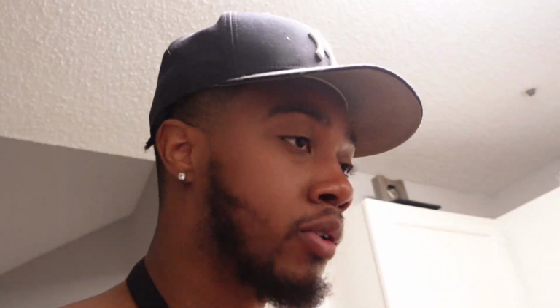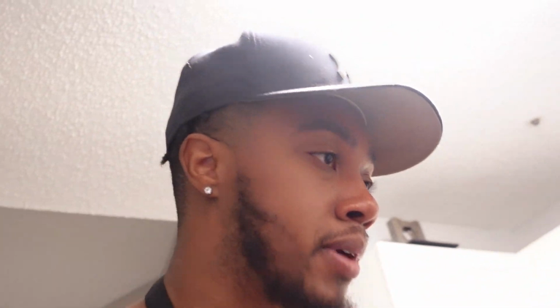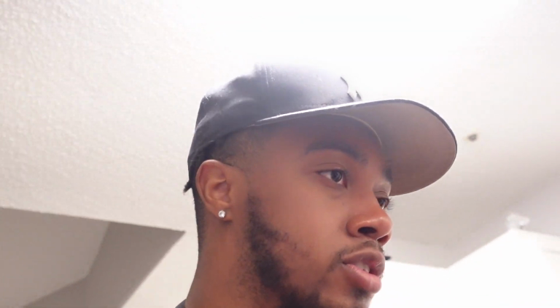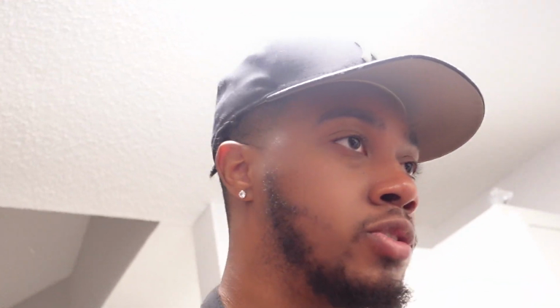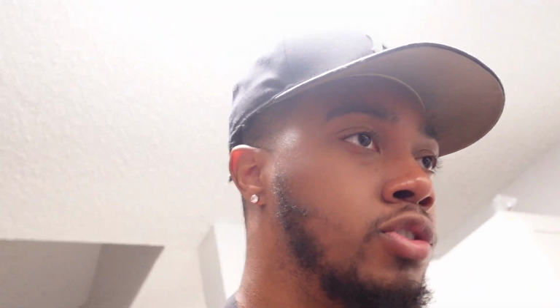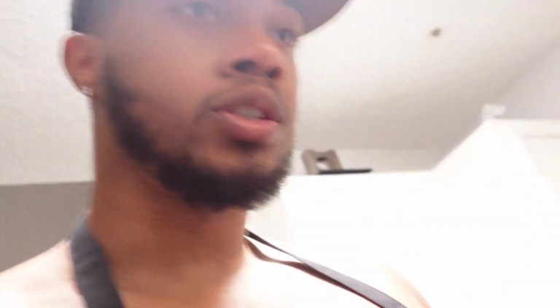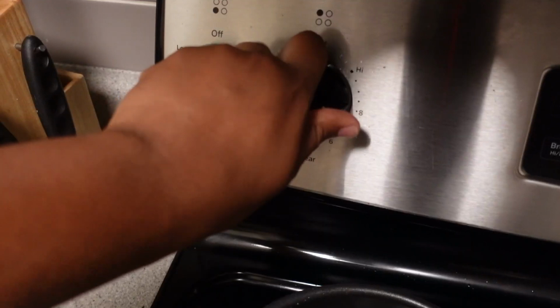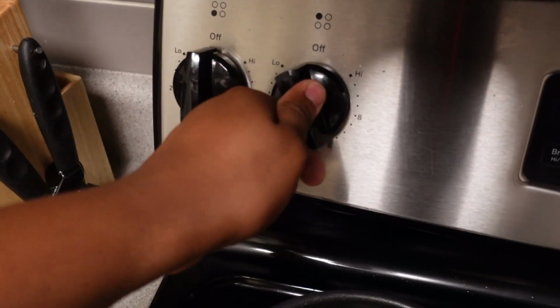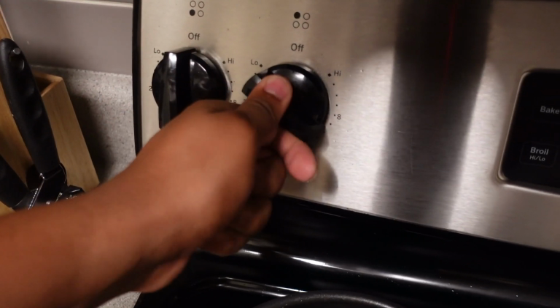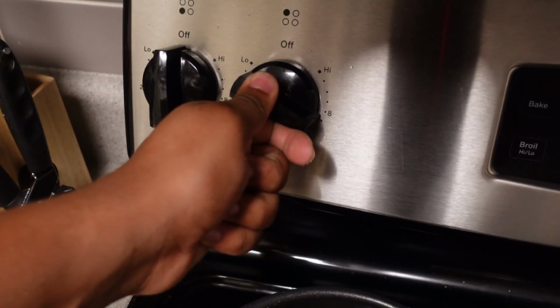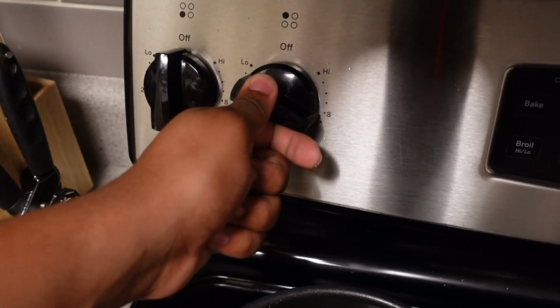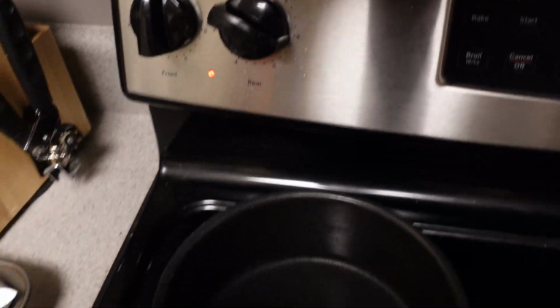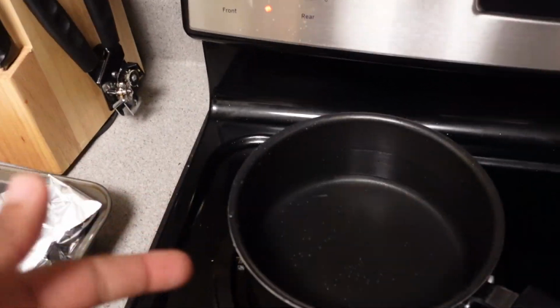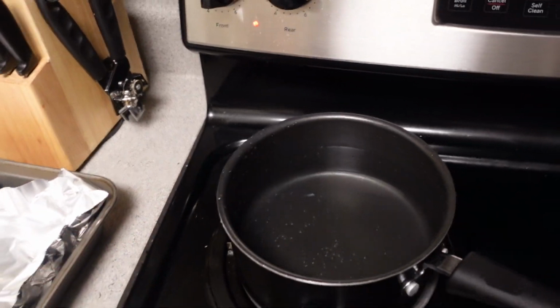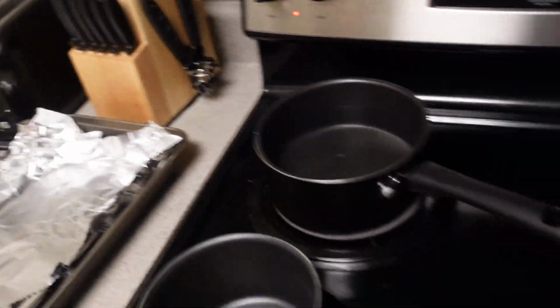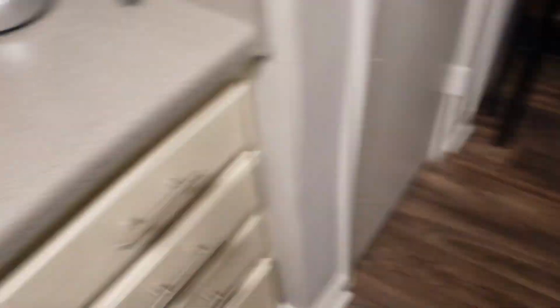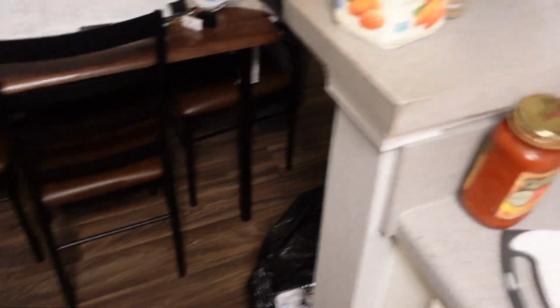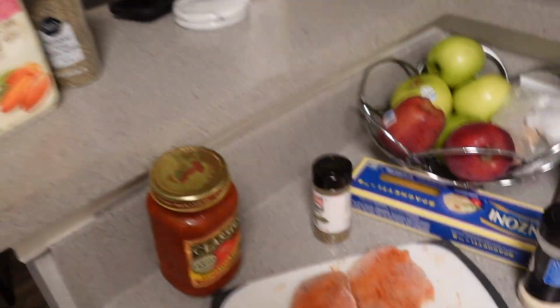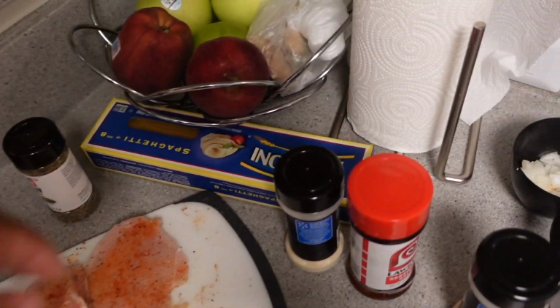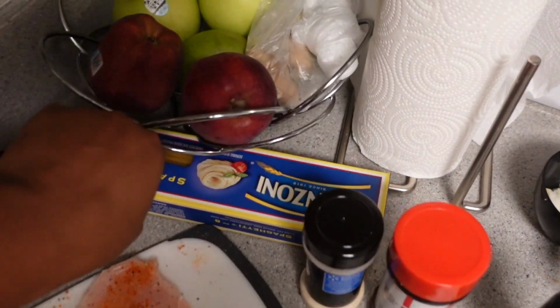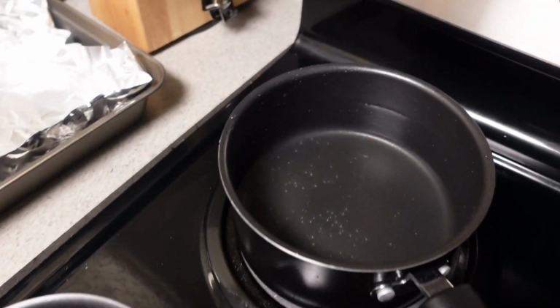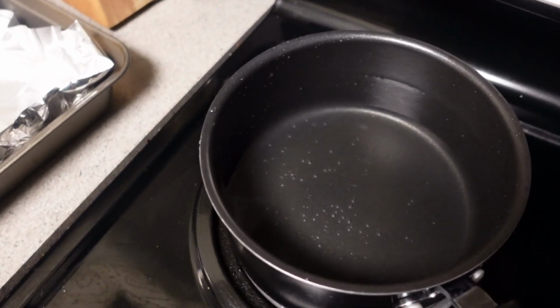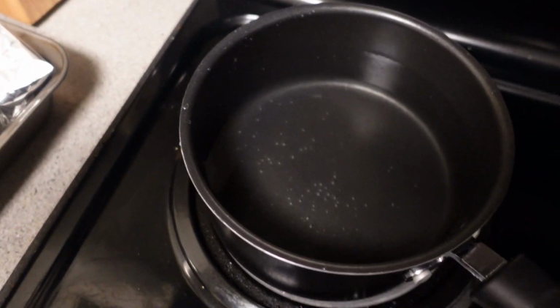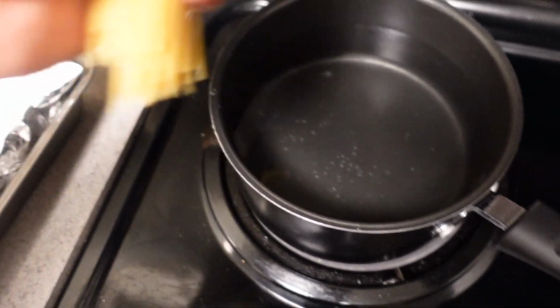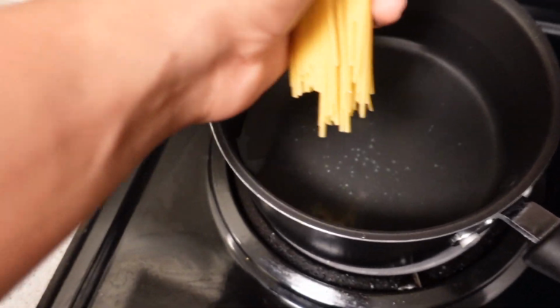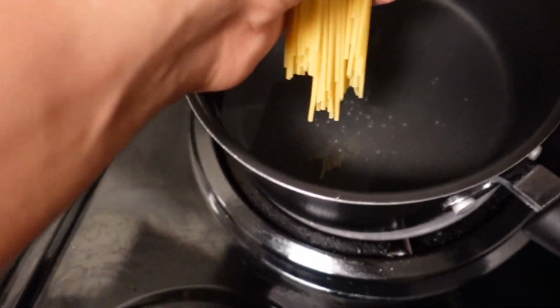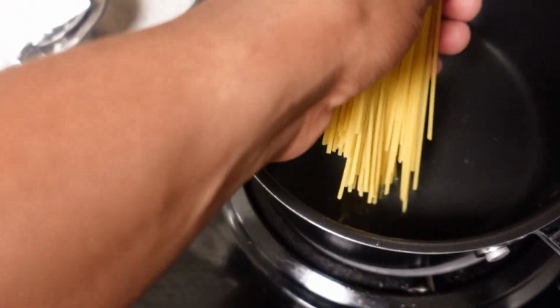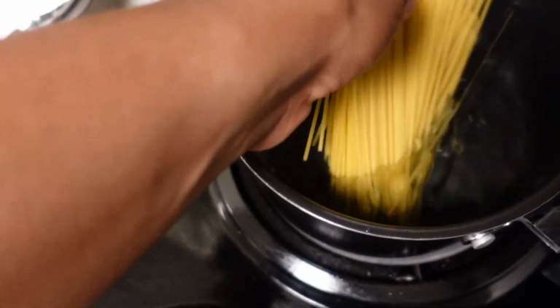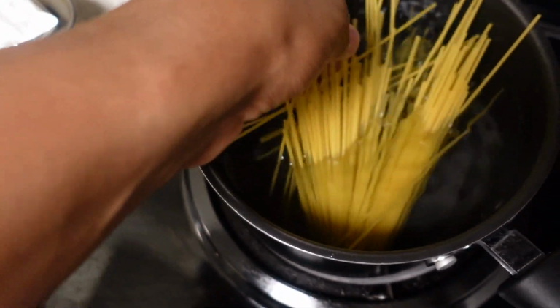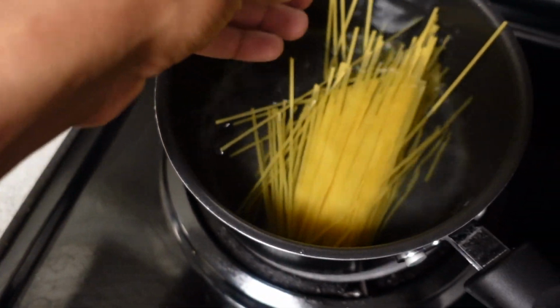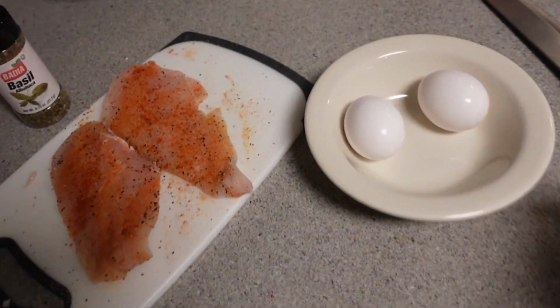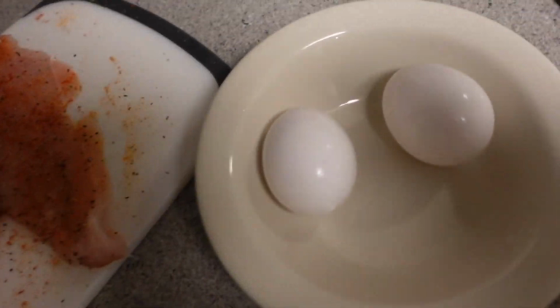All right, now we're gonna get the pasta started. What I'm gonna do is turn this shit up. We're gonna leave it there and let that shit boil. Now we're gonna go for the pasta. It was just boiling a little bit but we're still gonna drop these in here. All right, boom.